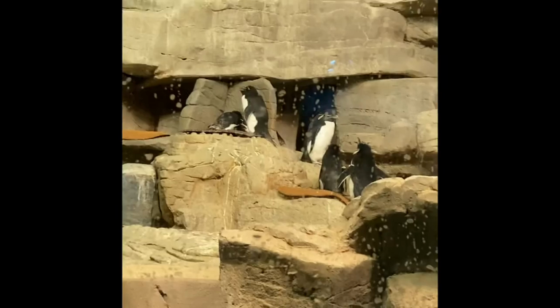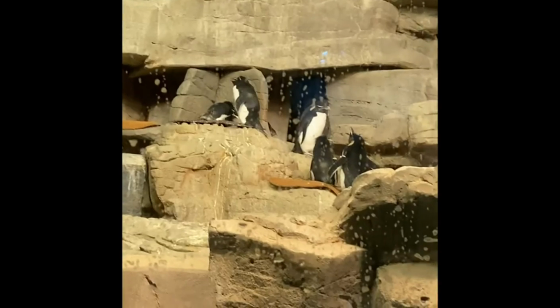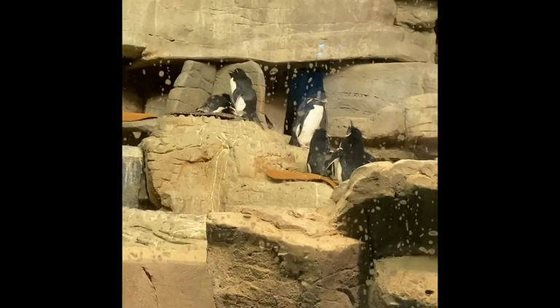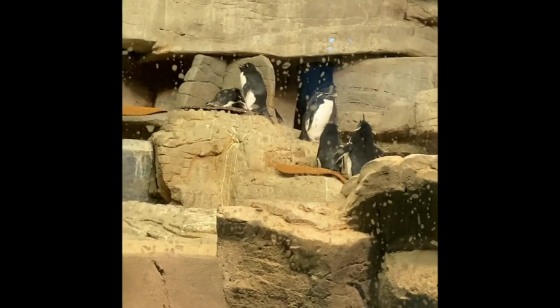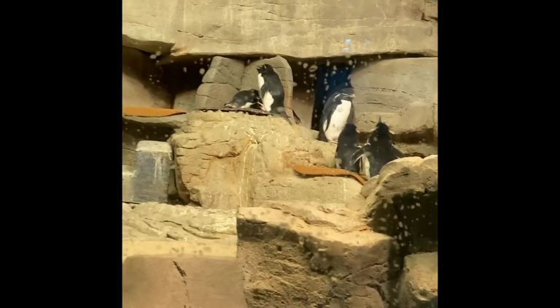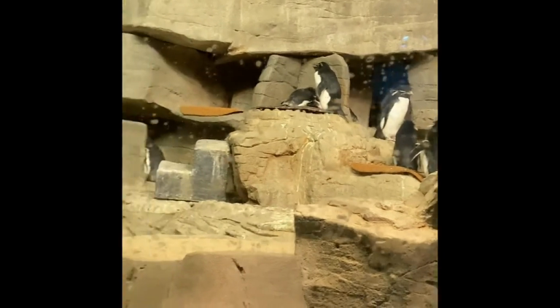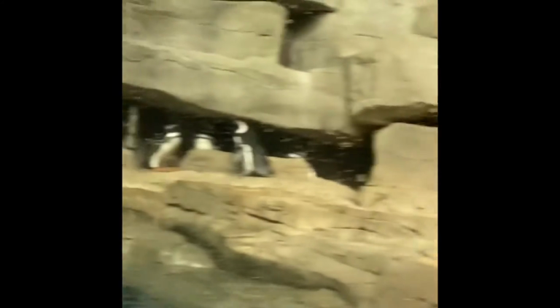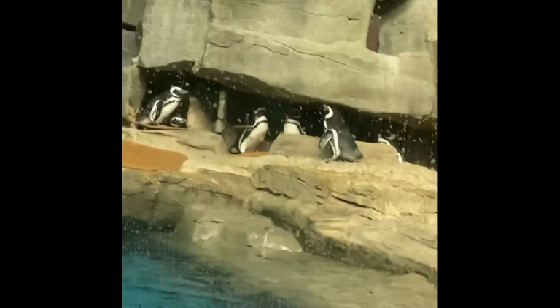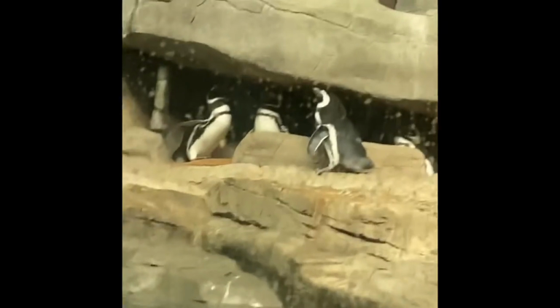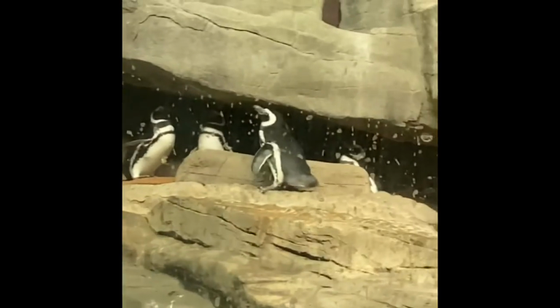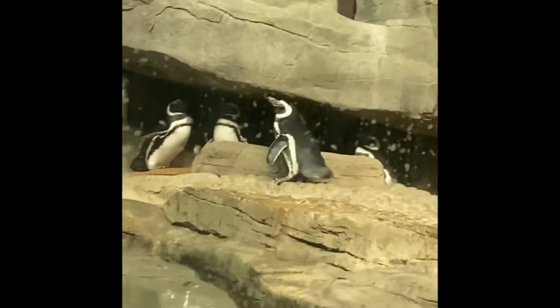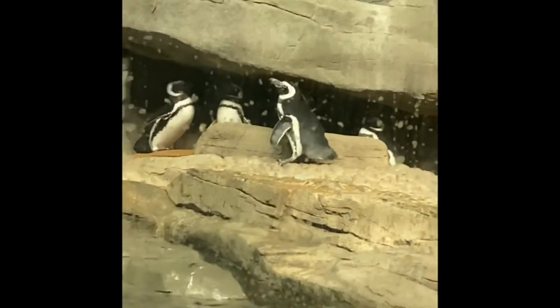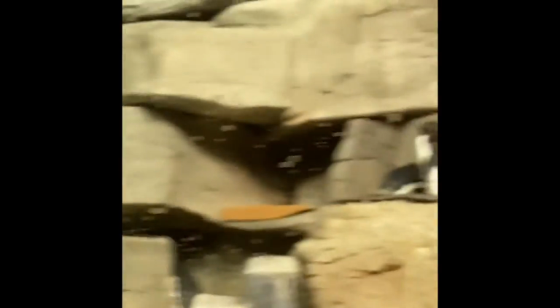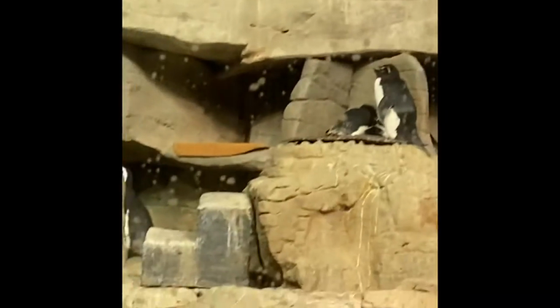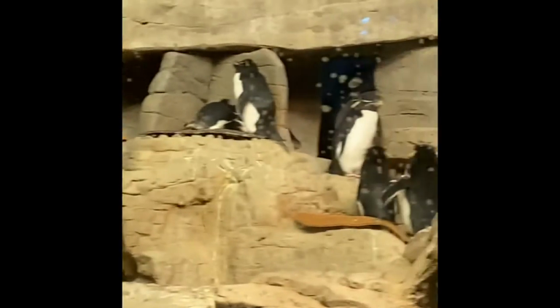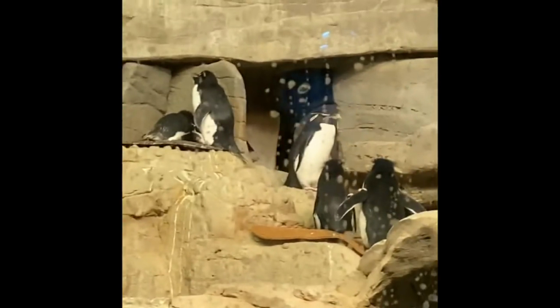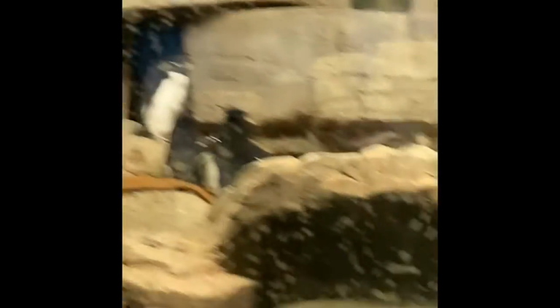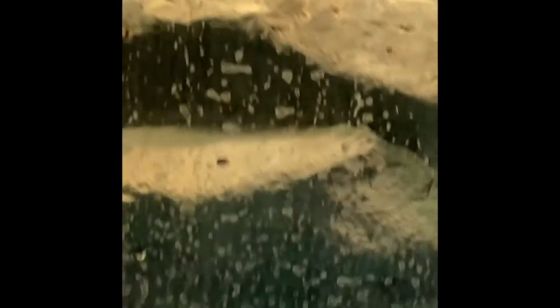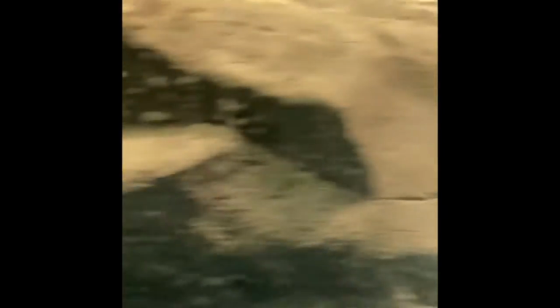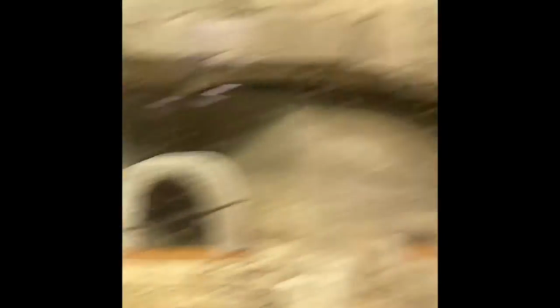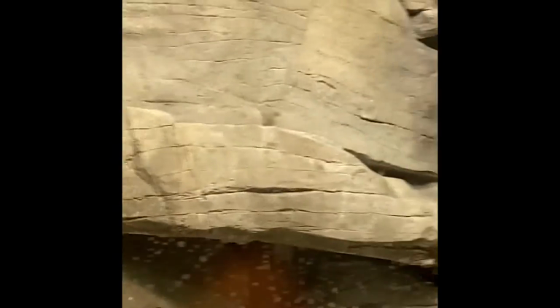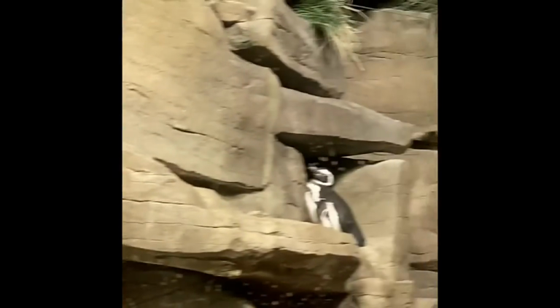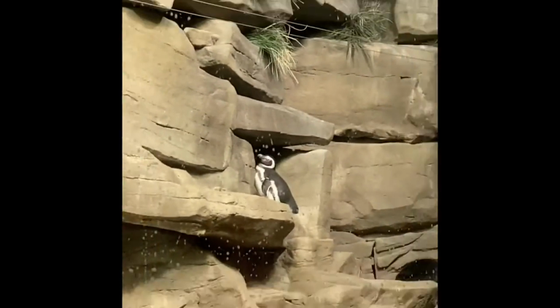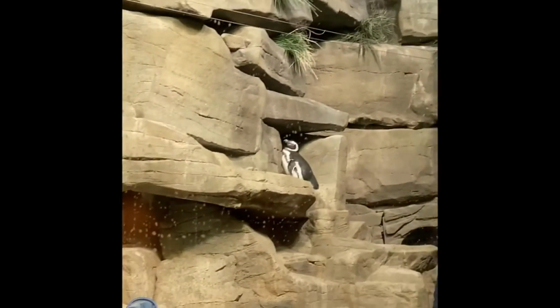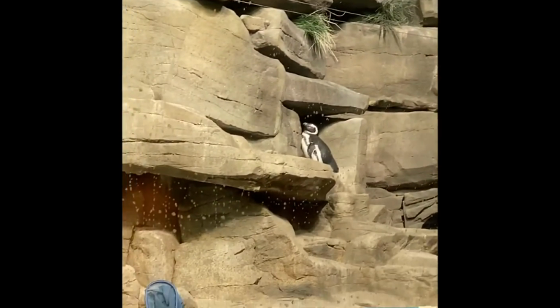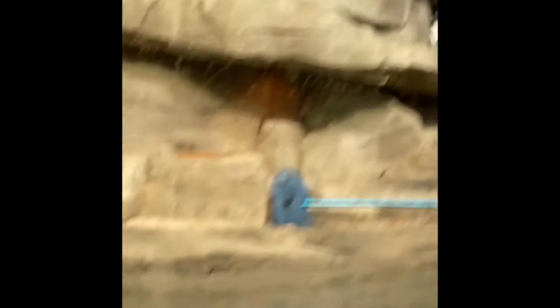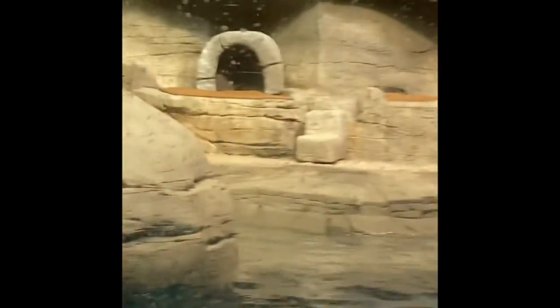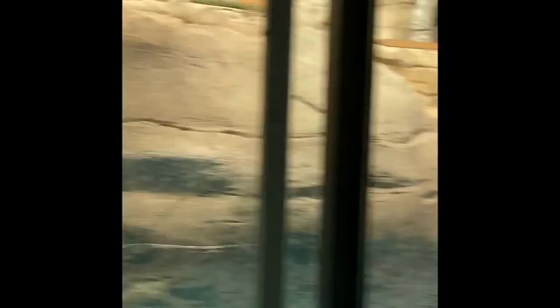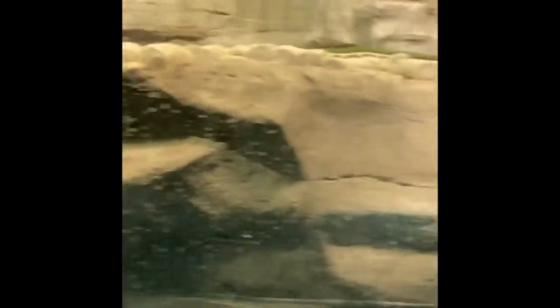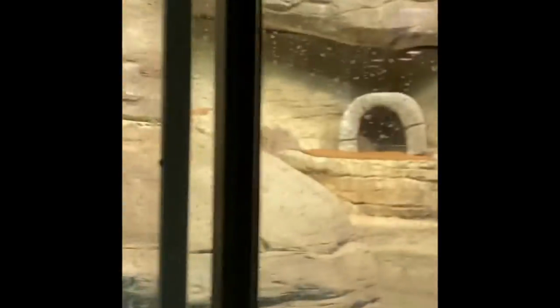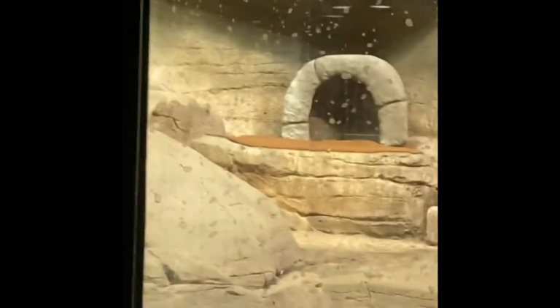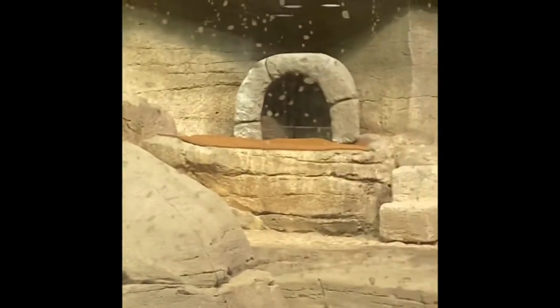Look at the penguins. Do you want to go back to the belugas? I don't know what type this is — these are macaroni penguins. There's one climbing up the rock over there. They're so cool. And there's these little burrows. Cute.